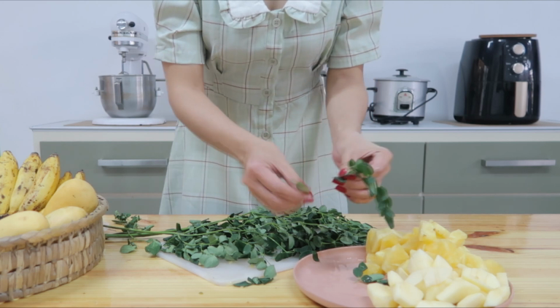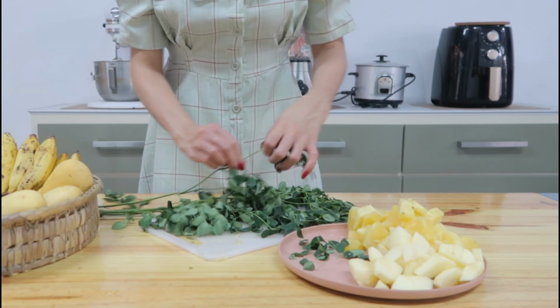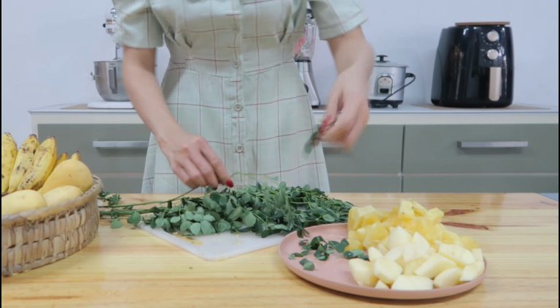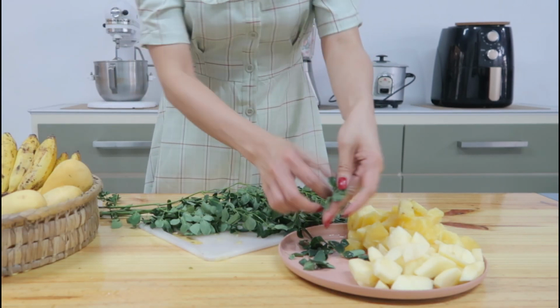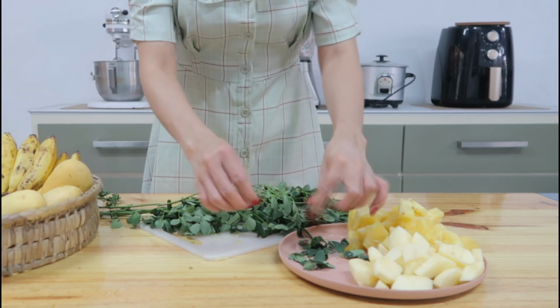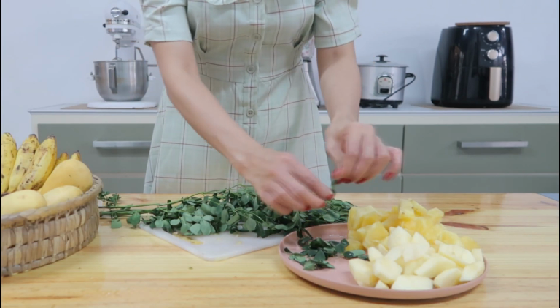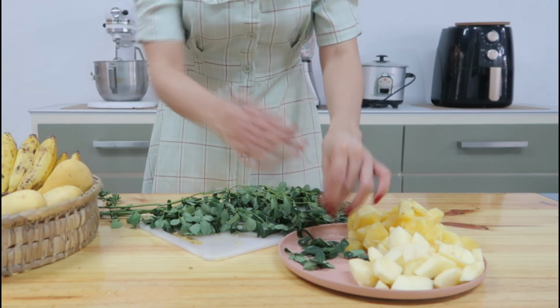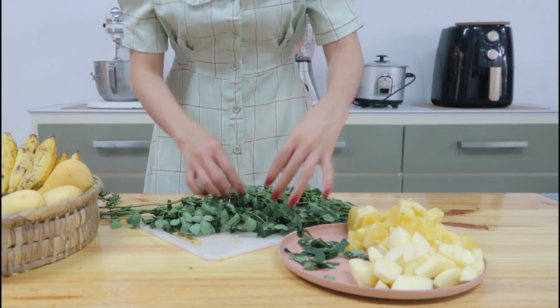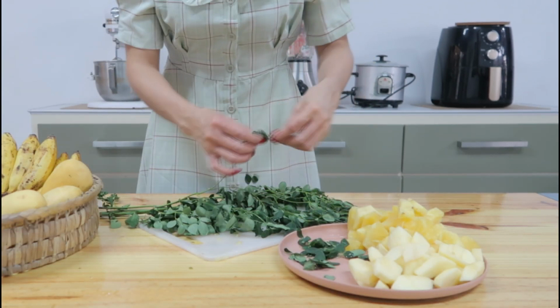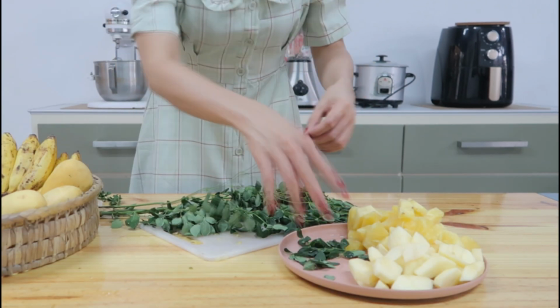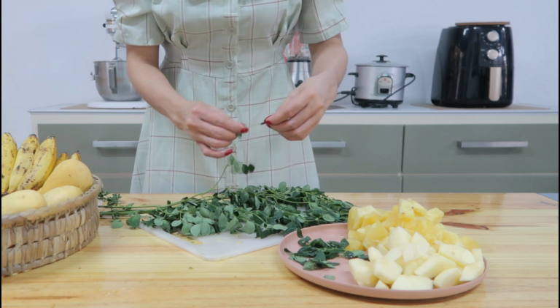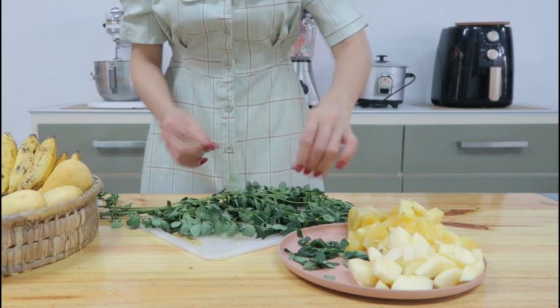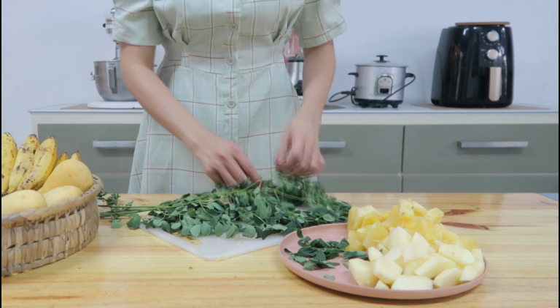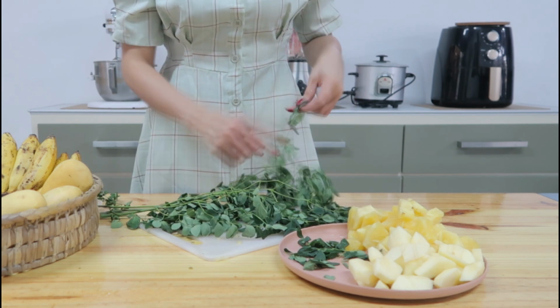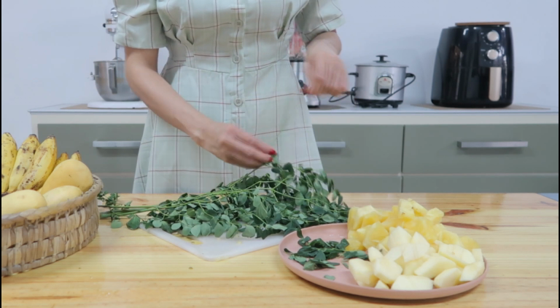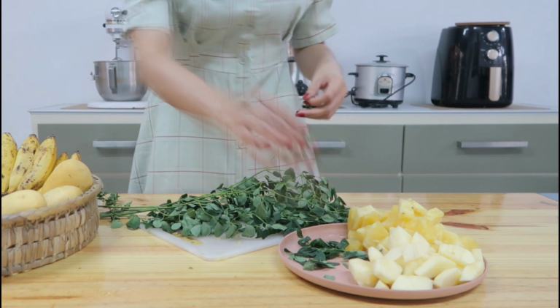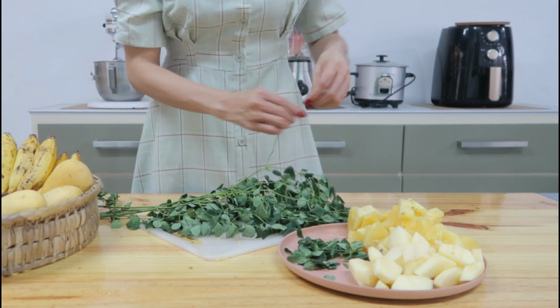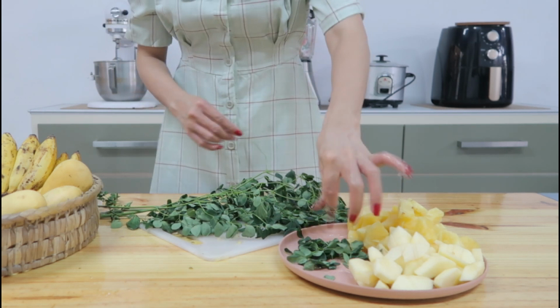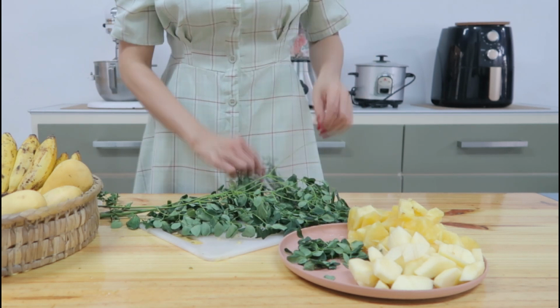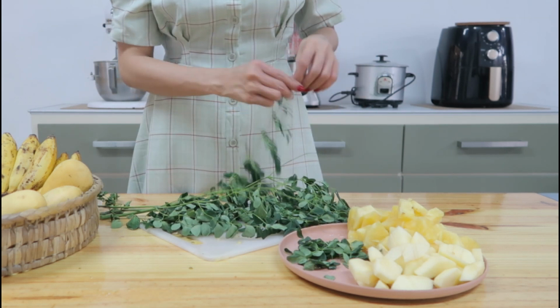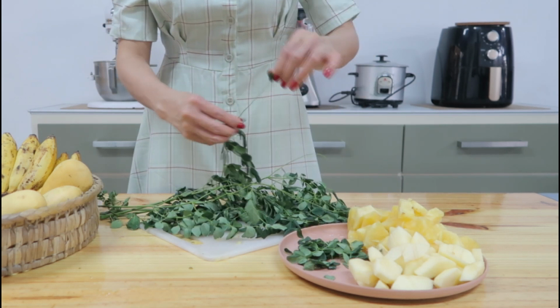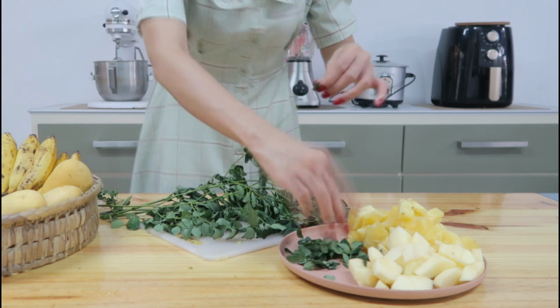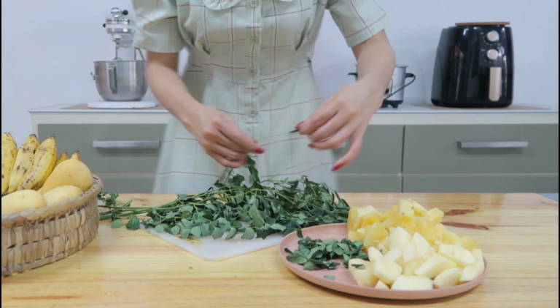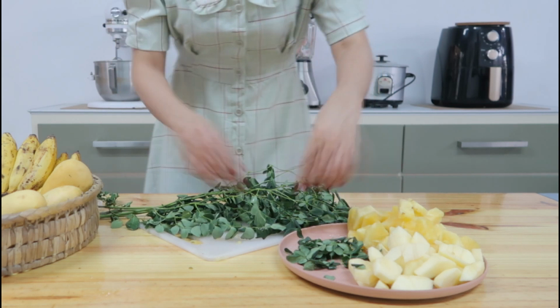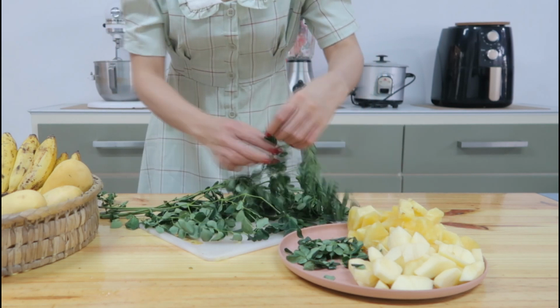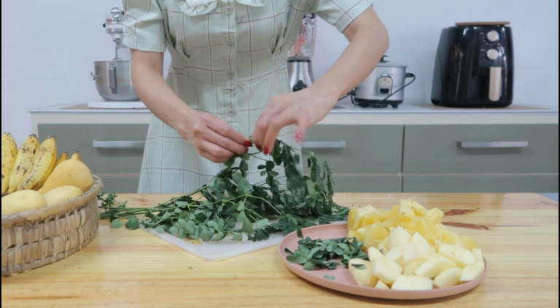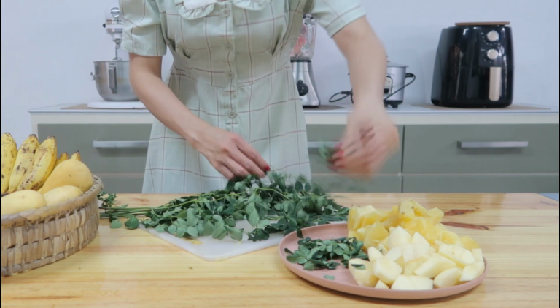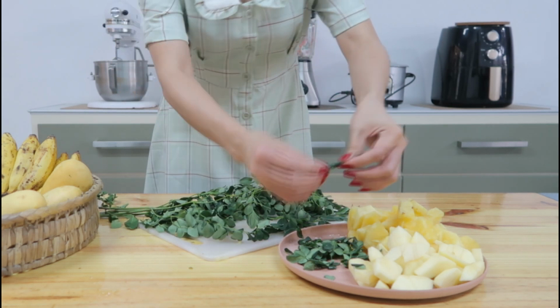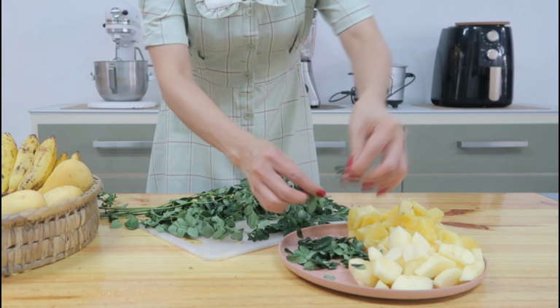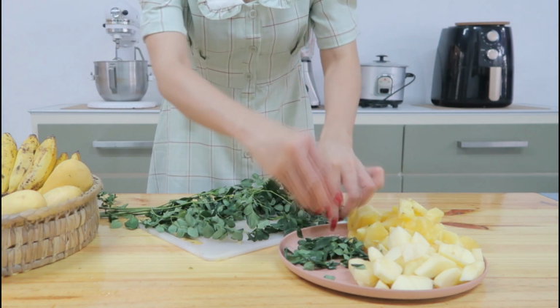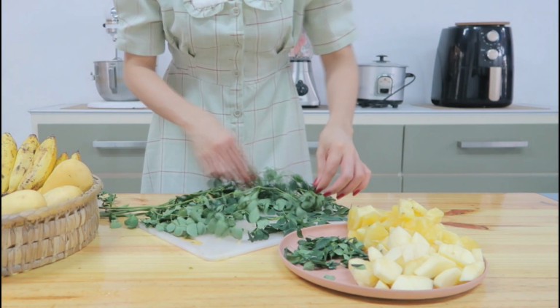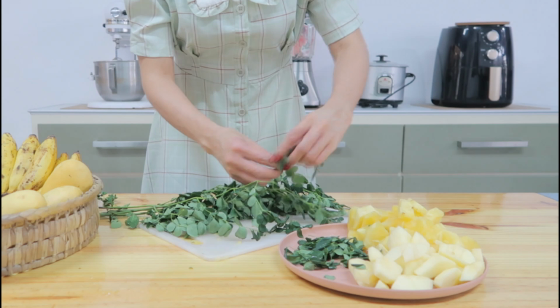Now the last ingredient that I'll be using is fresh malungai leaves, or moringa leaves. The vitamin C and vitamin K in moringa preserve and boost collagen, reducing premature signs of aging and repairing skin cells.